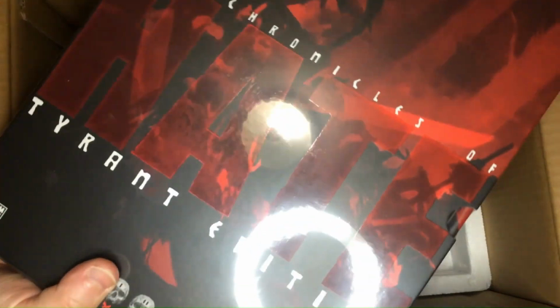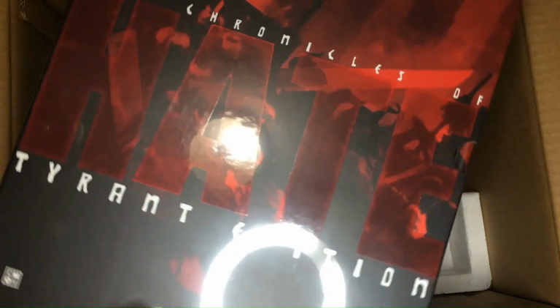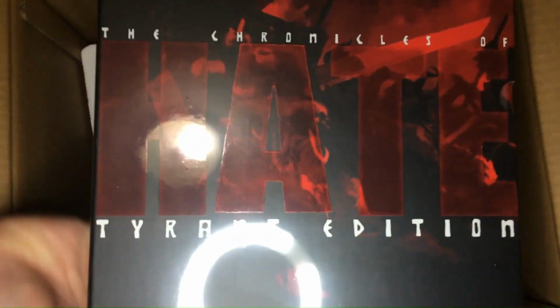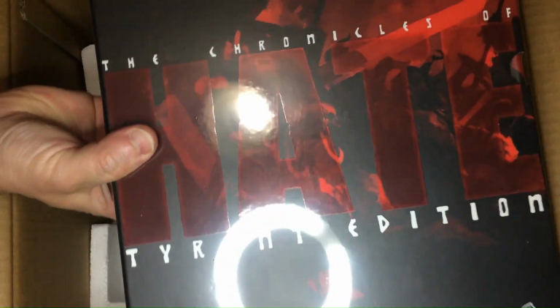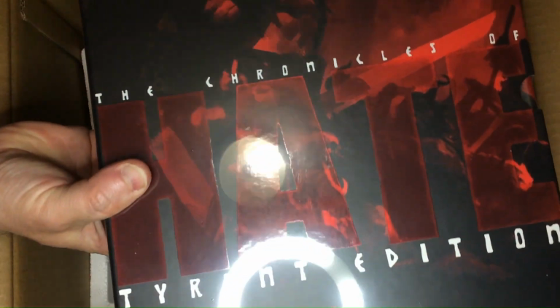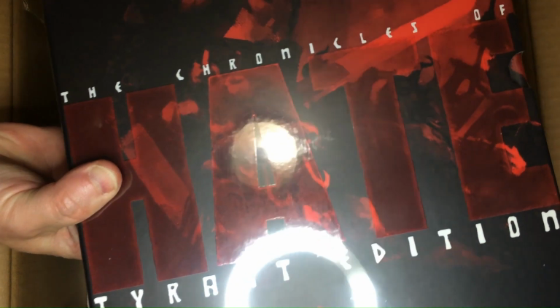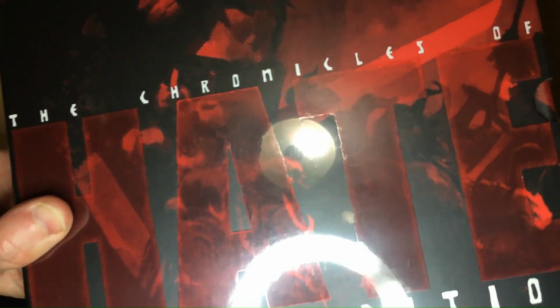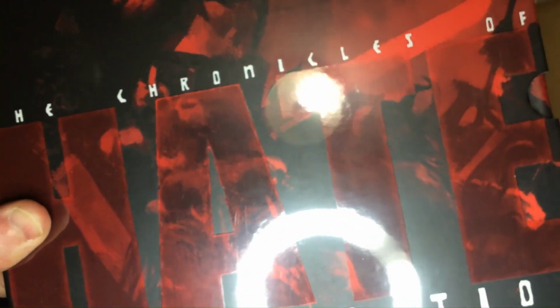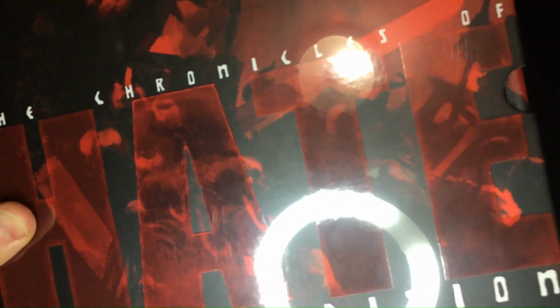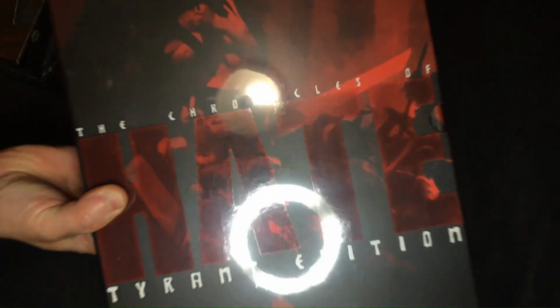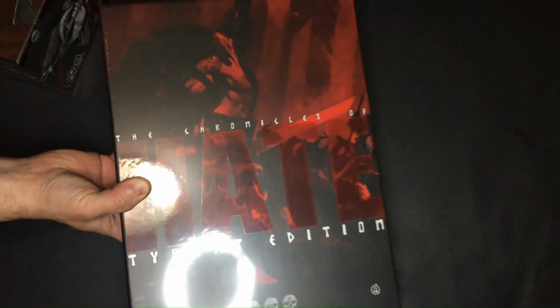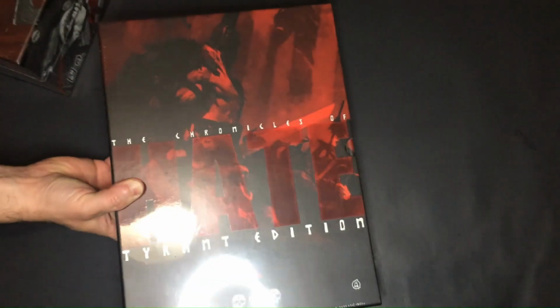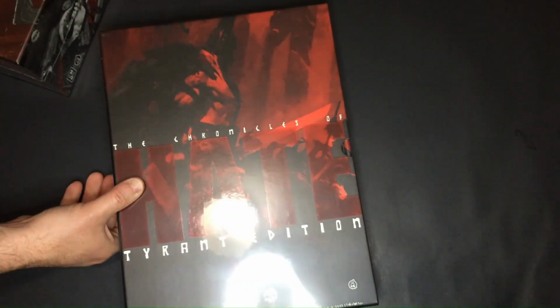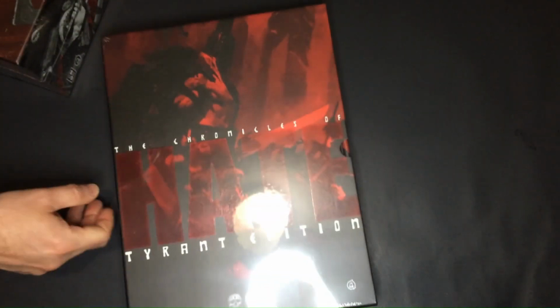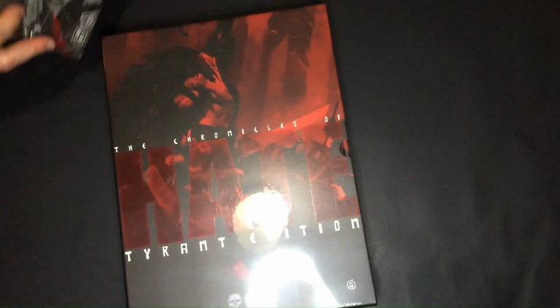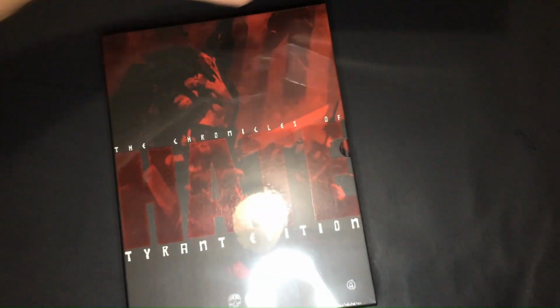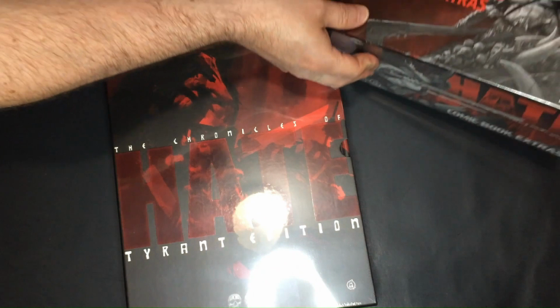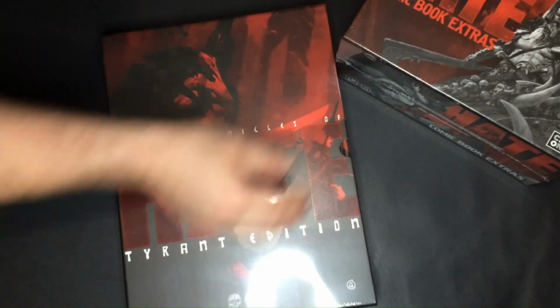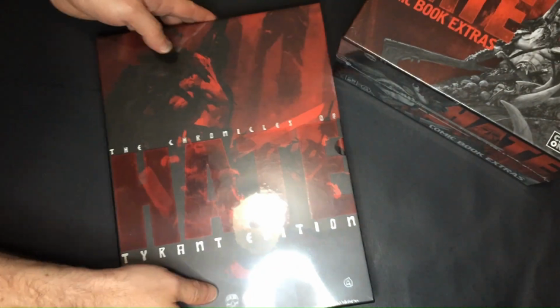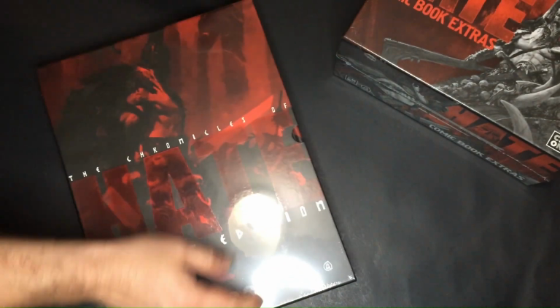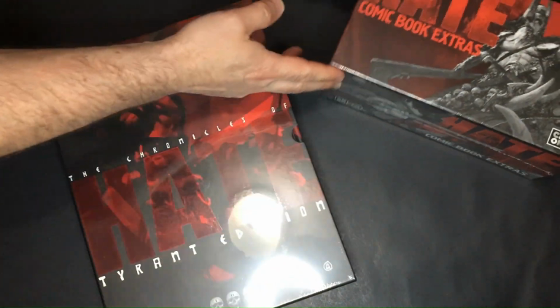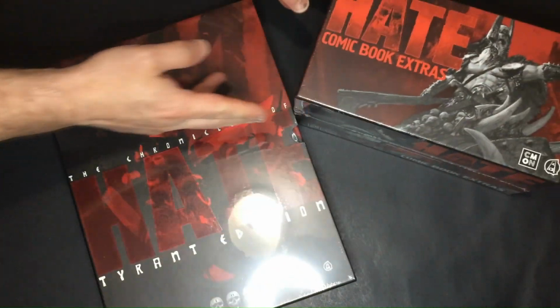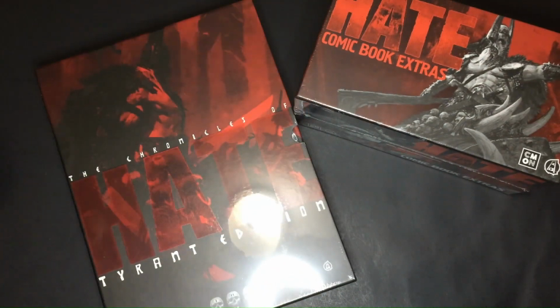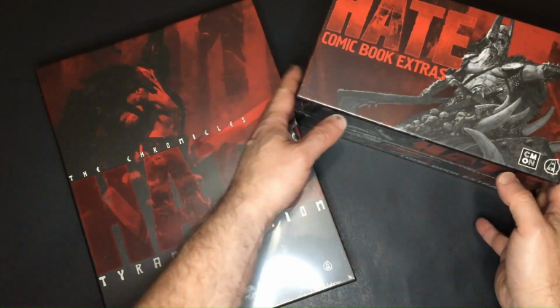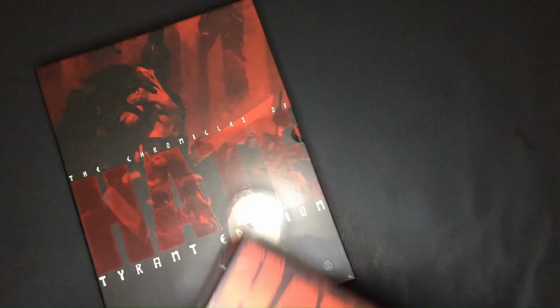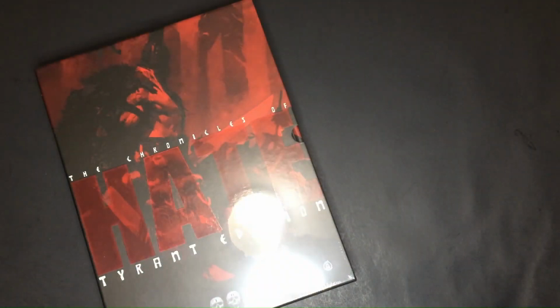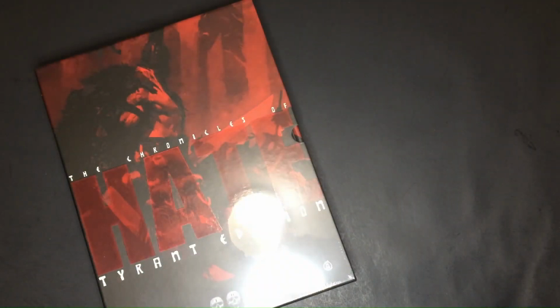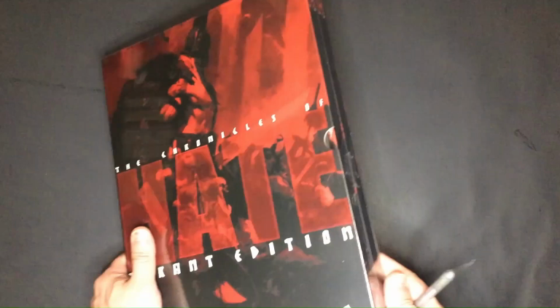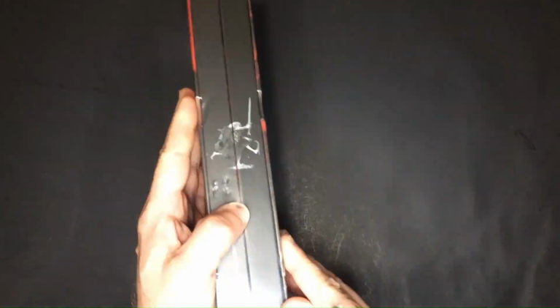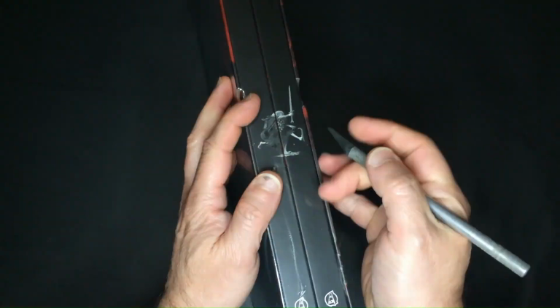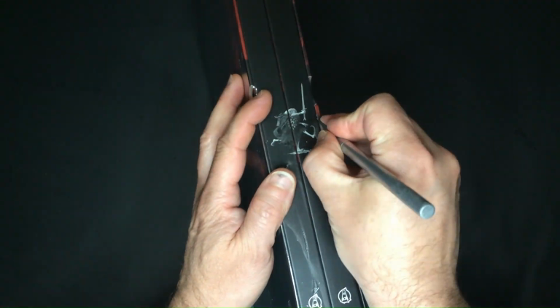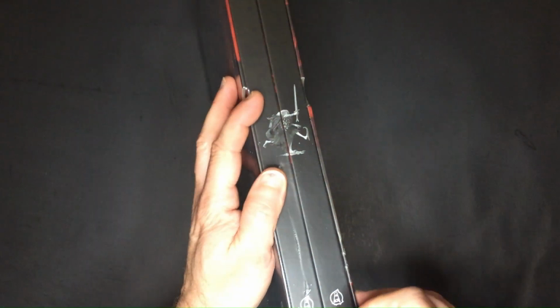Look at that beauty! The two books come in an amazing solid sleeve. They are very heavy and promised to be printed on quality paper. The miniature model box is also exceptionally well designed. It's a real collector's case.